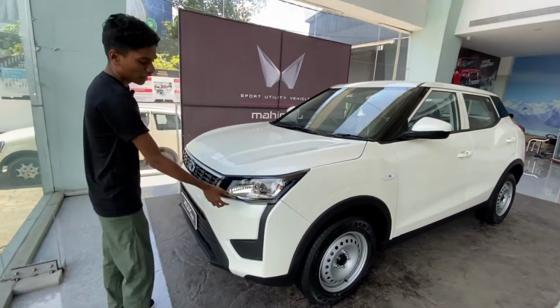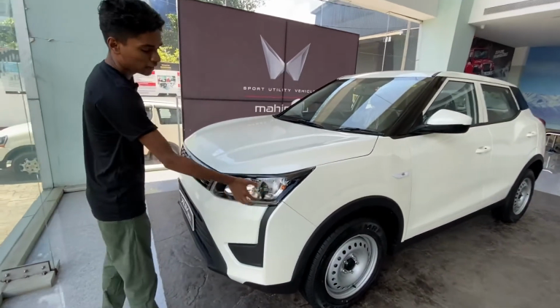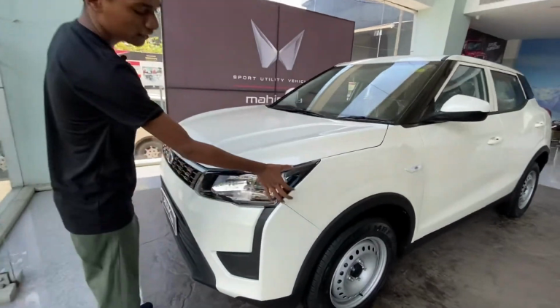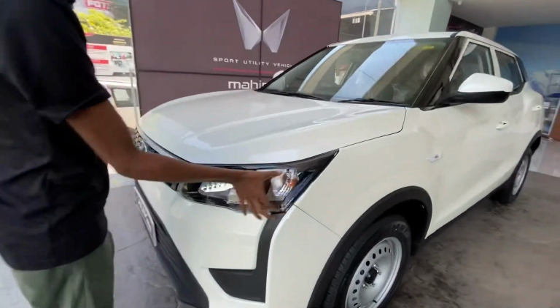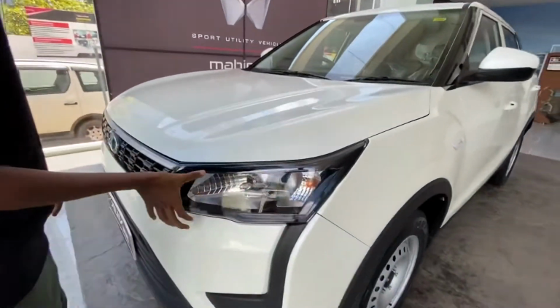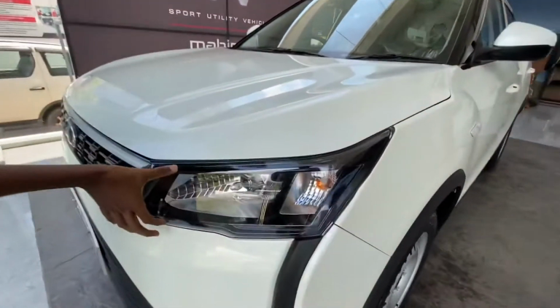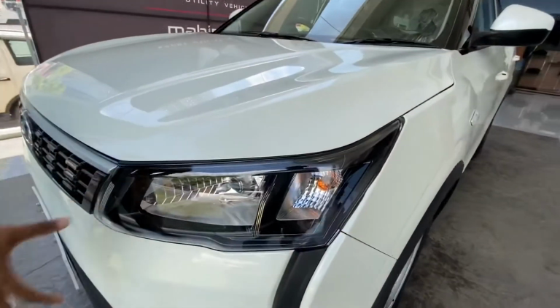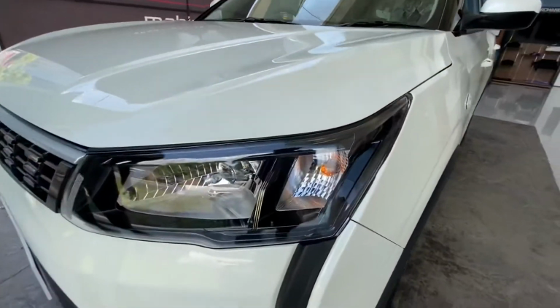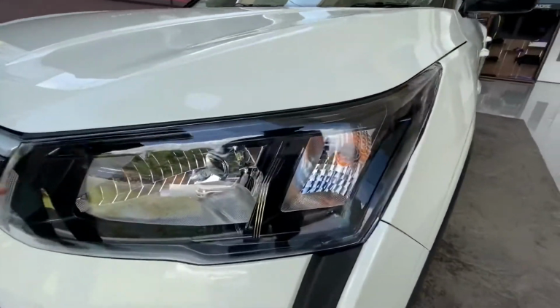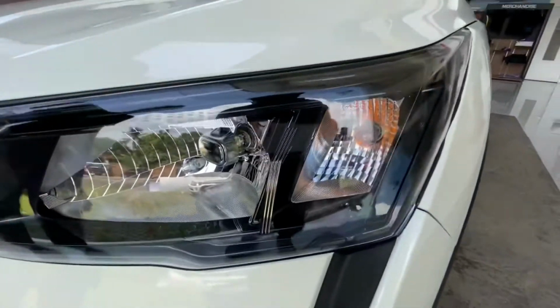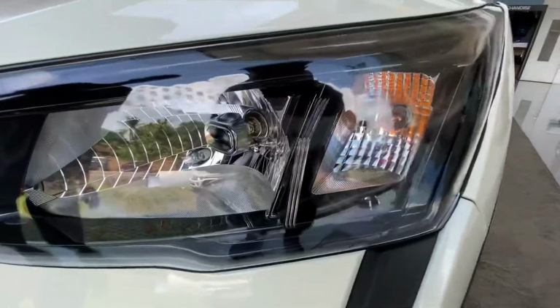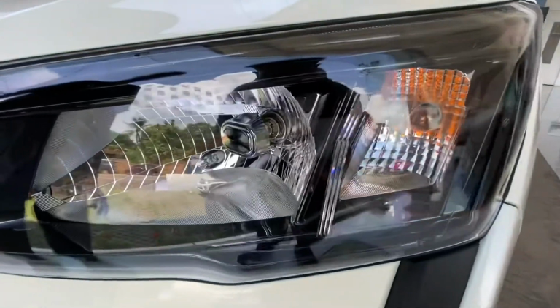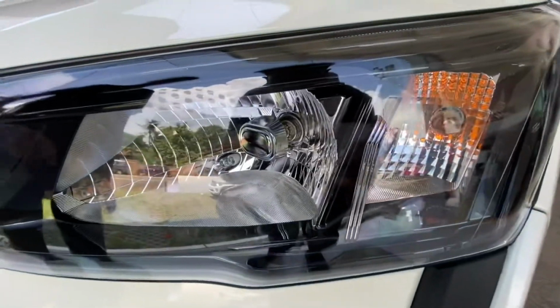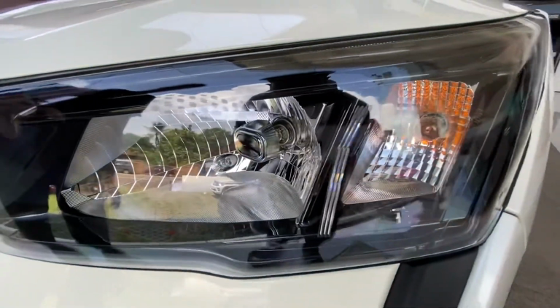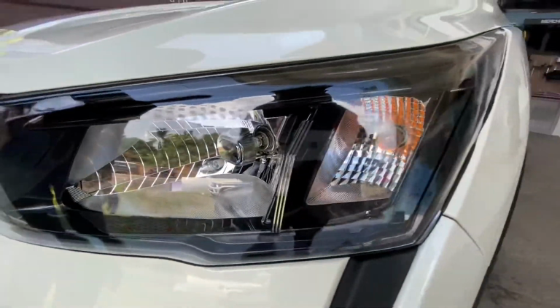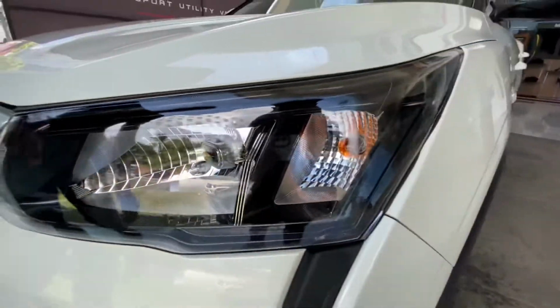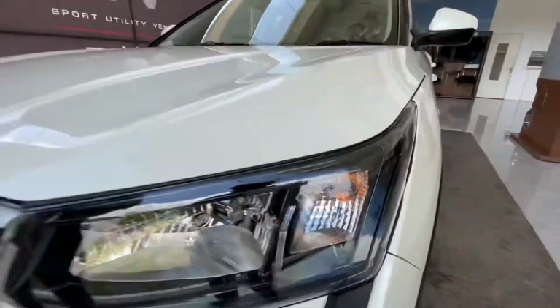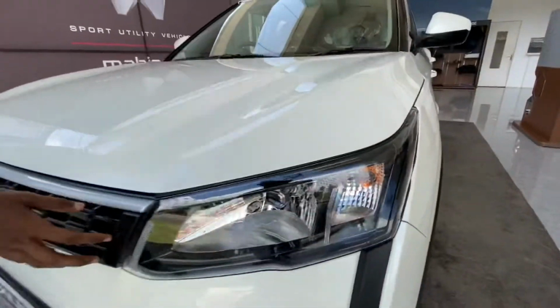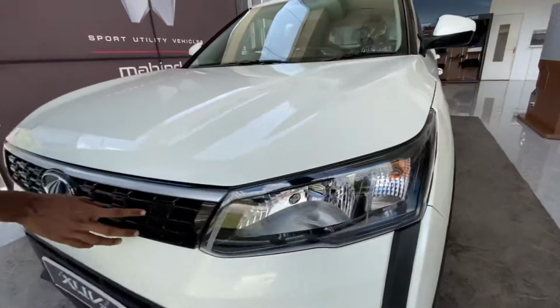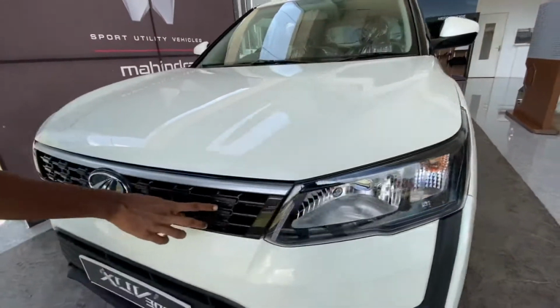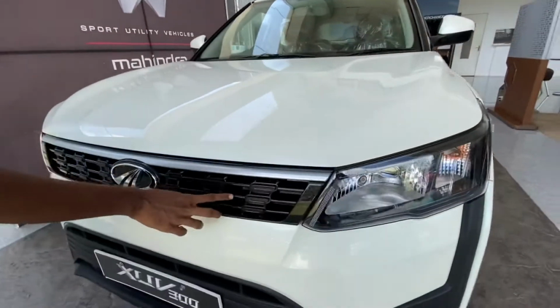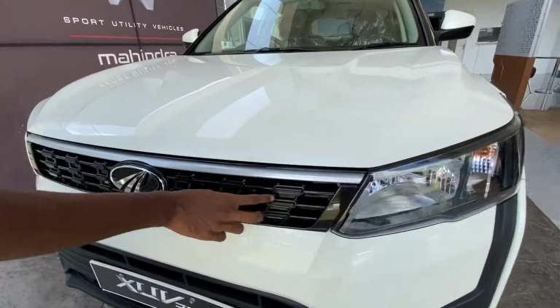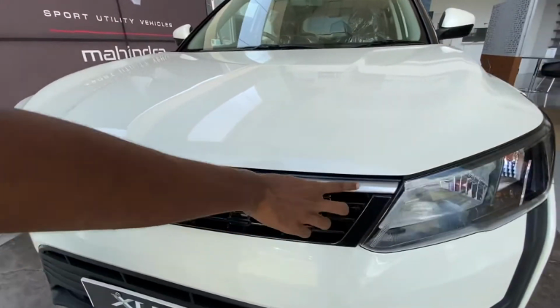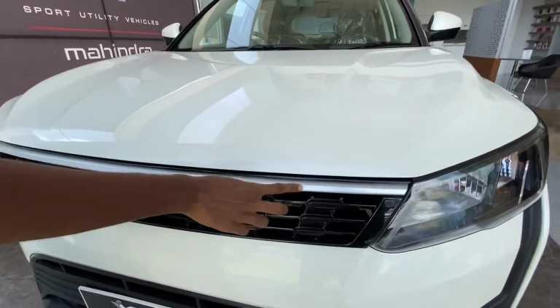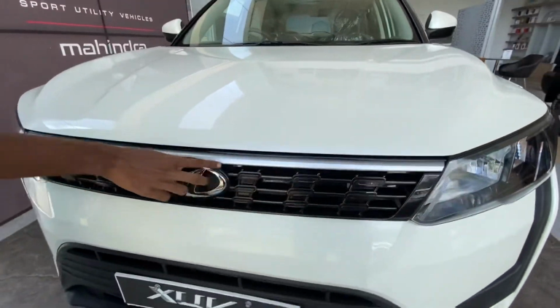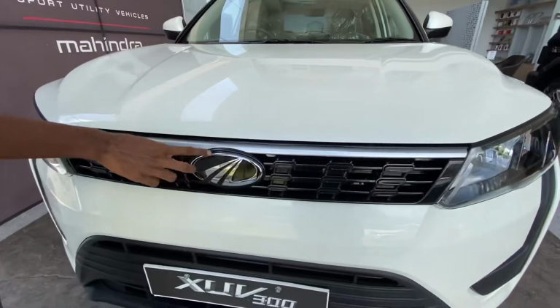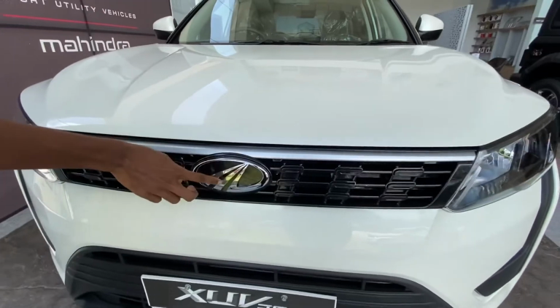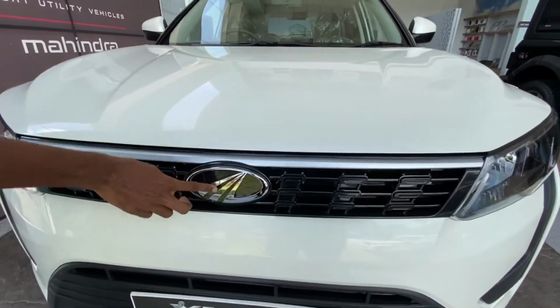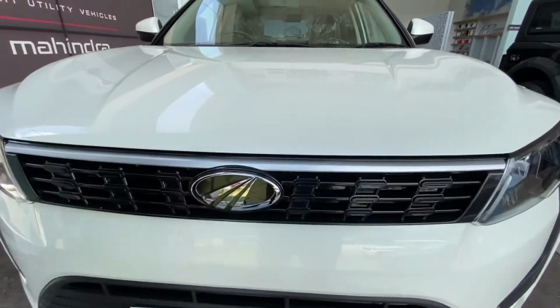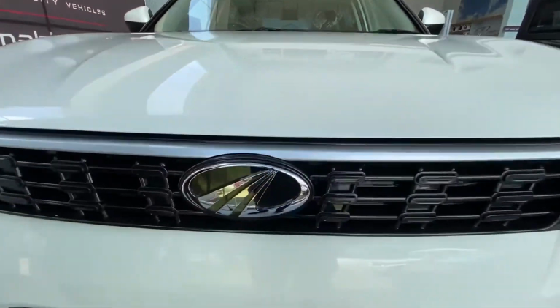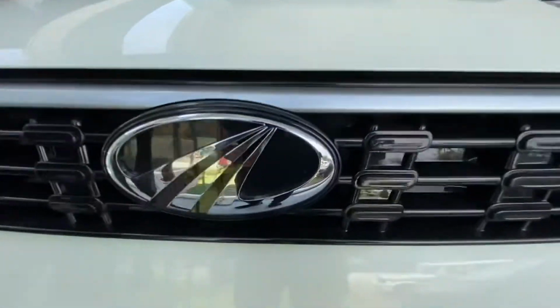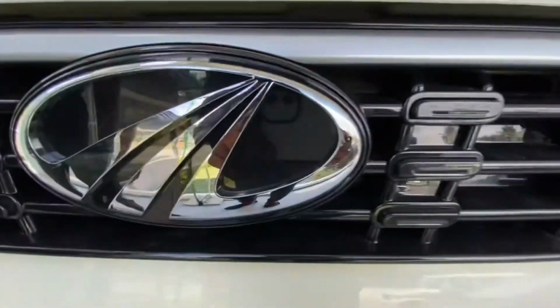This is the headlight area. It's a halogen type of headlight. There's a grille on the front, an aluminum finish, and a logo on the other side.